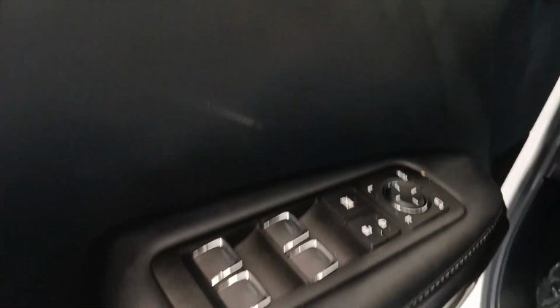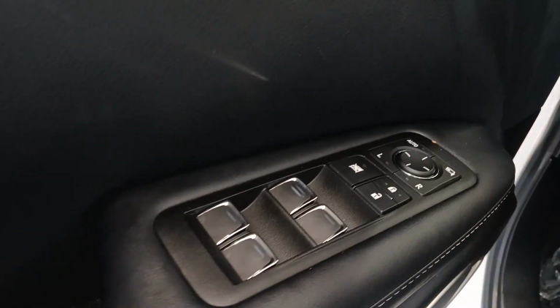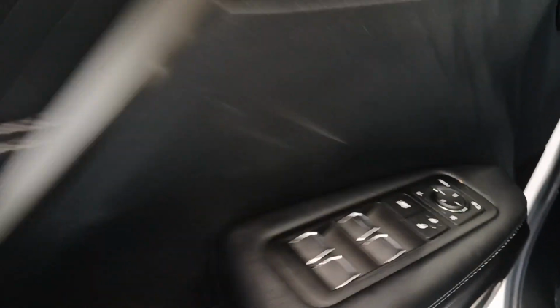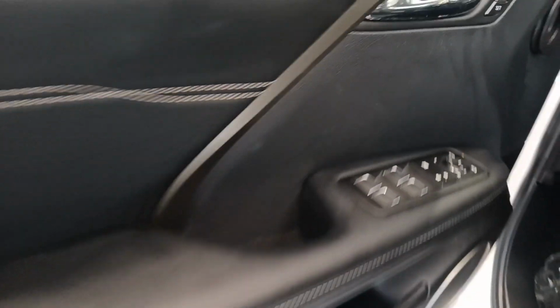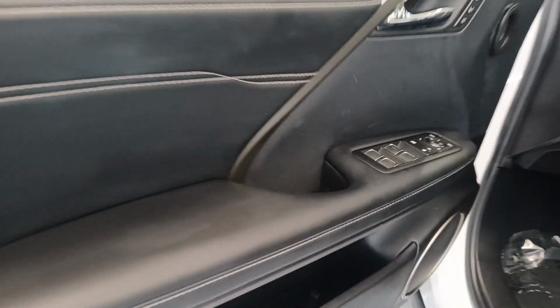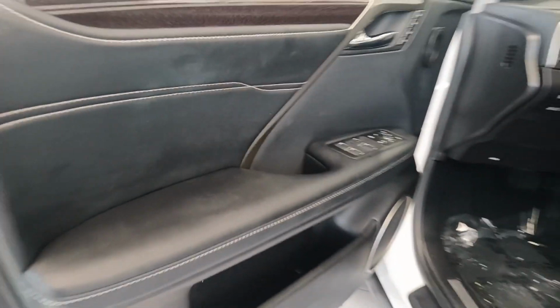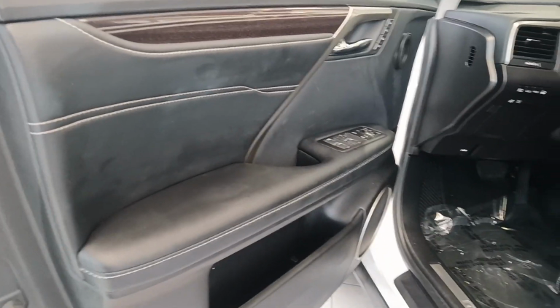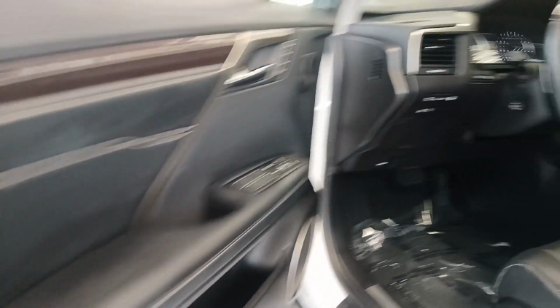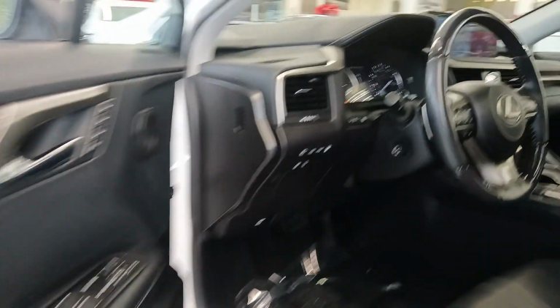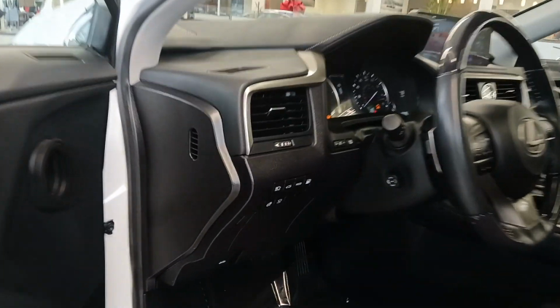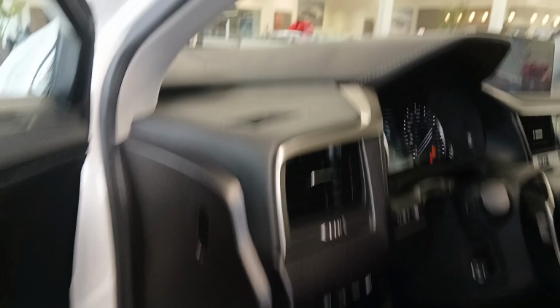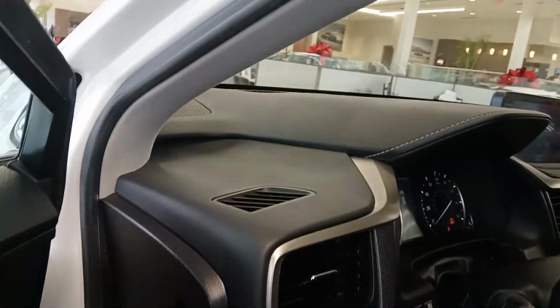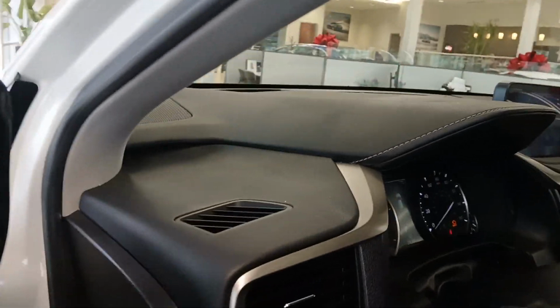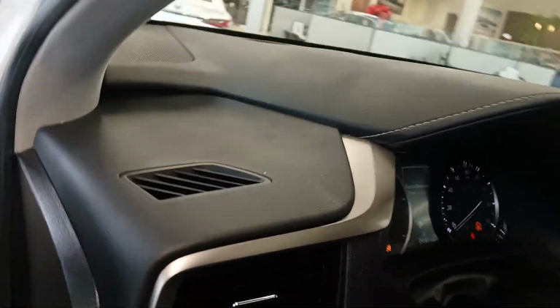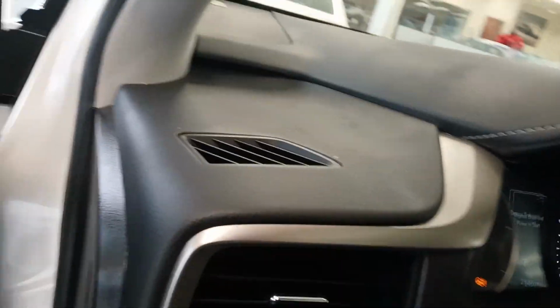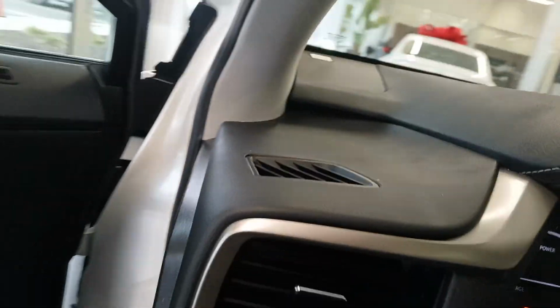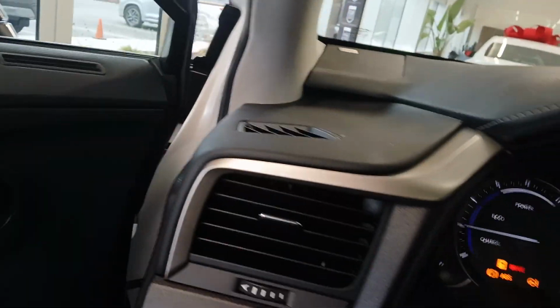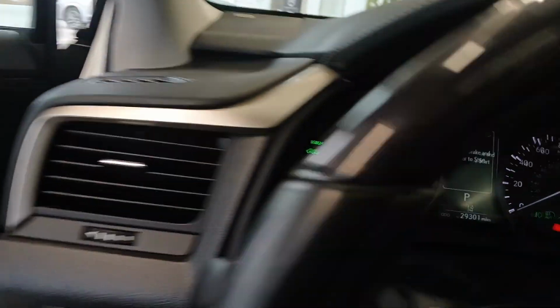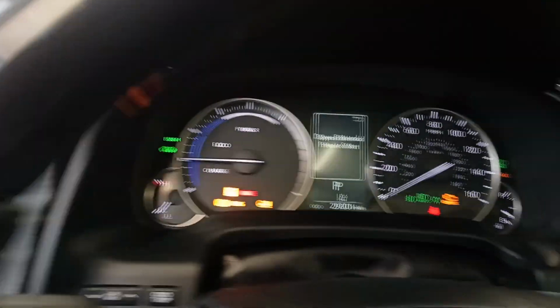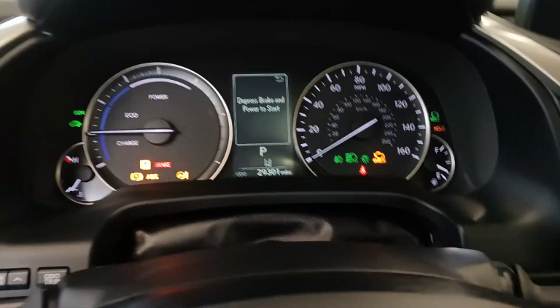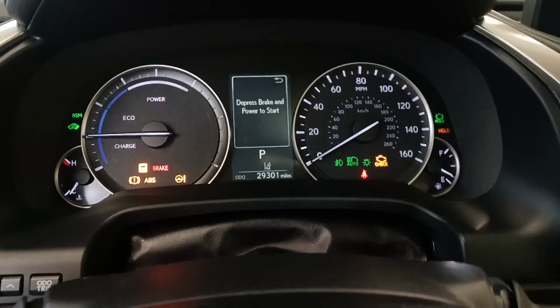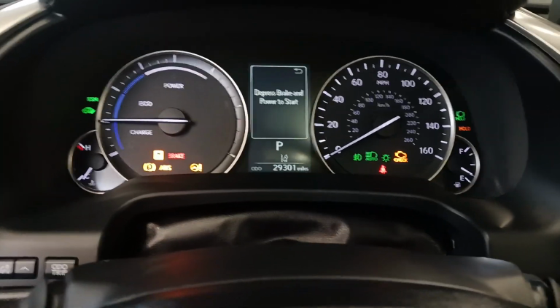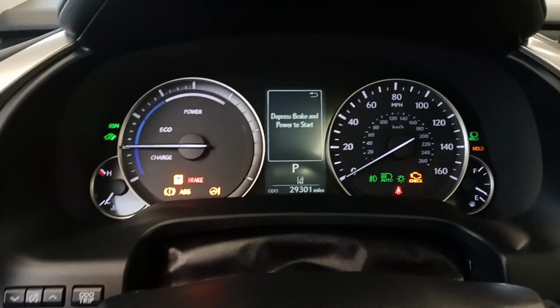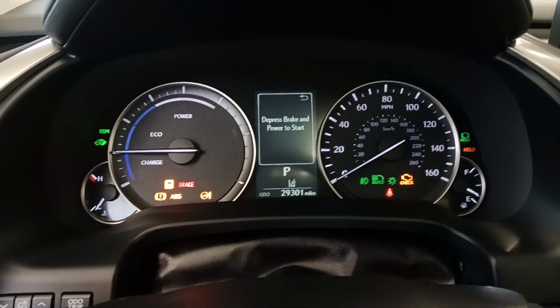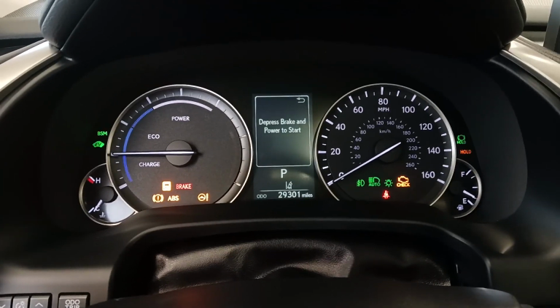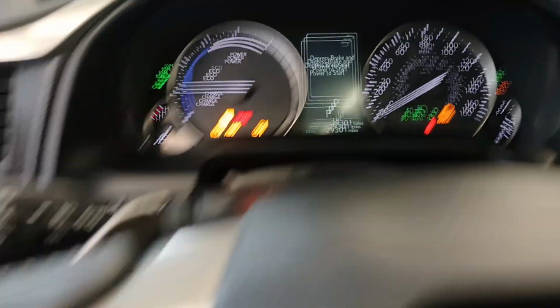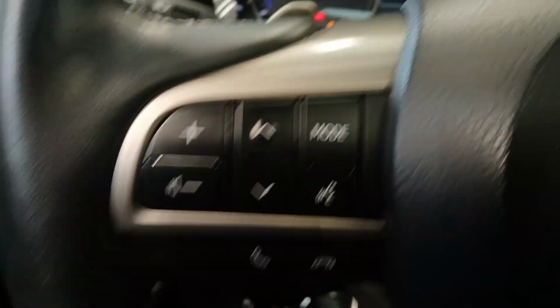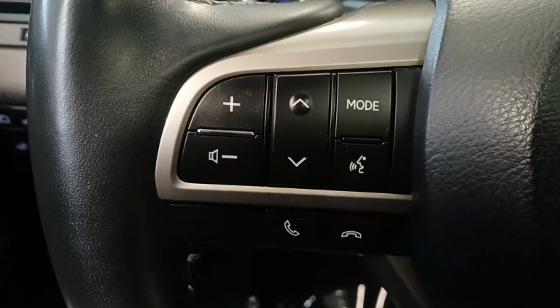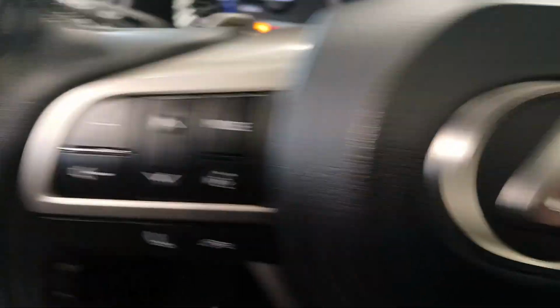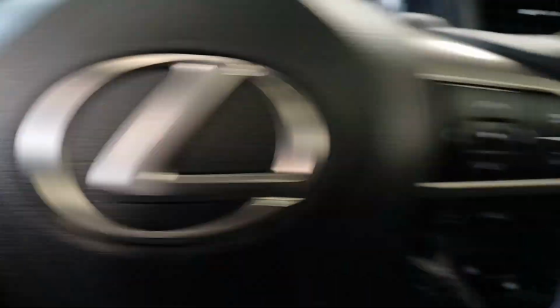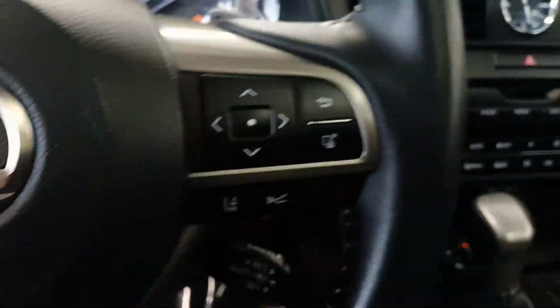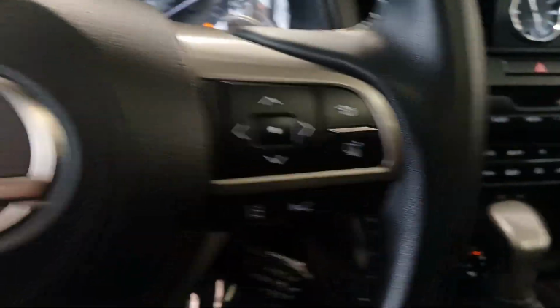These are just some of the great options this vehicle comes with: Apple CarPlay and/or Android Auto, keyless entry, satellite radio, power liftgate, and backup camera.